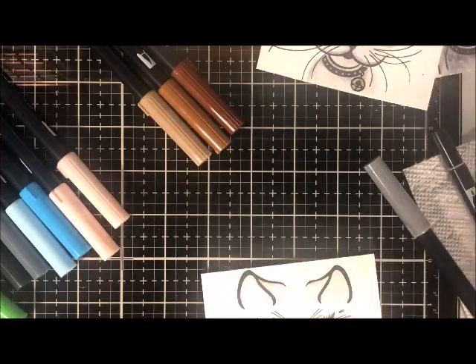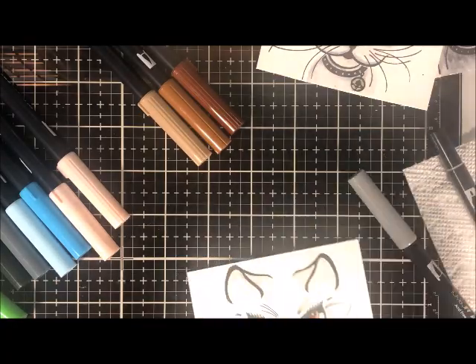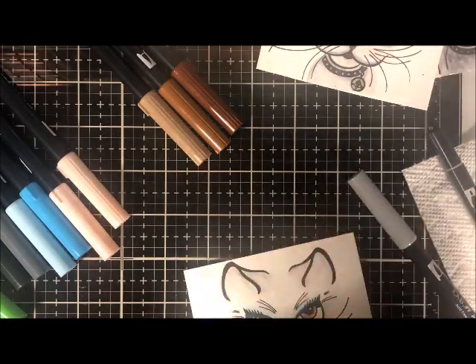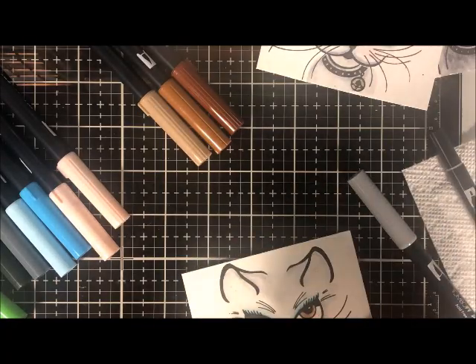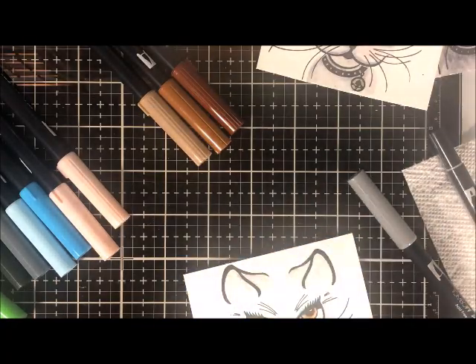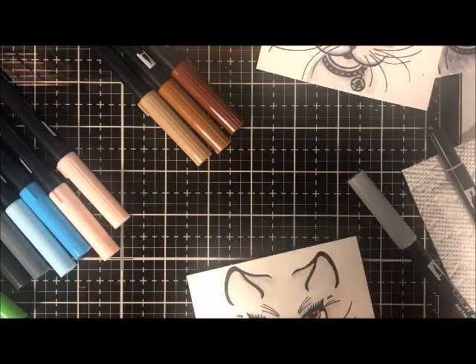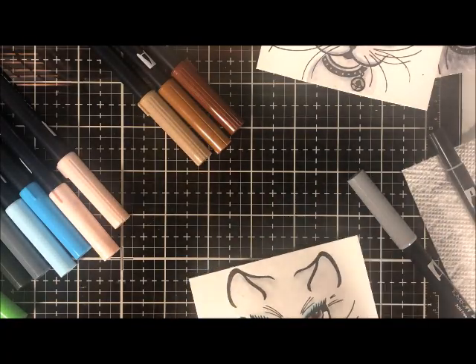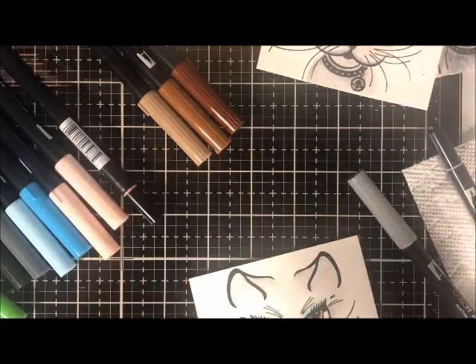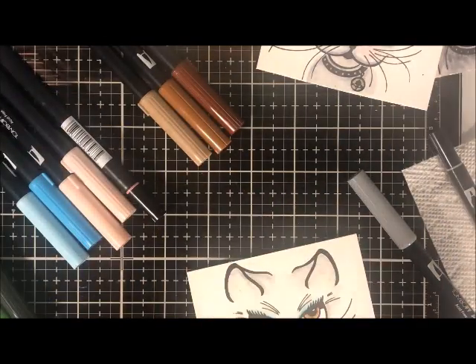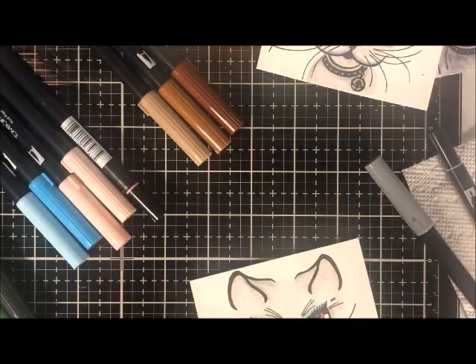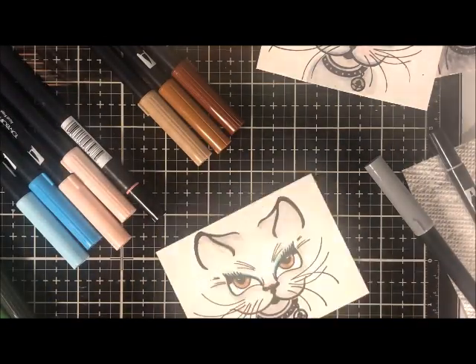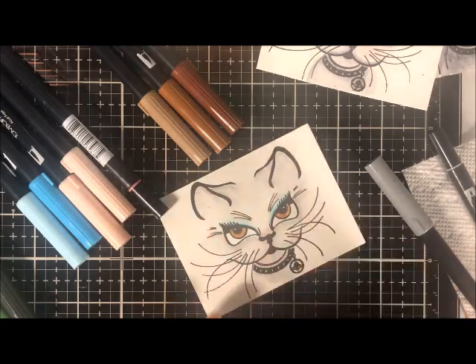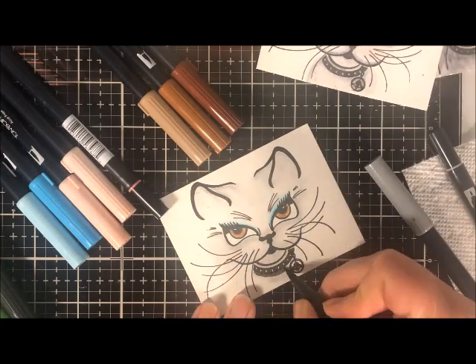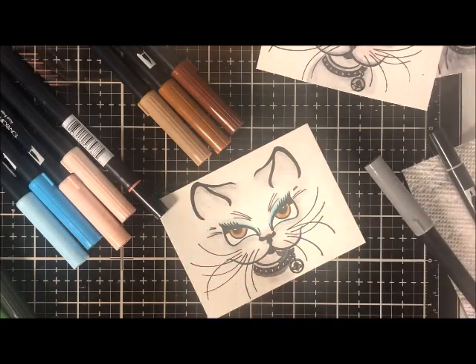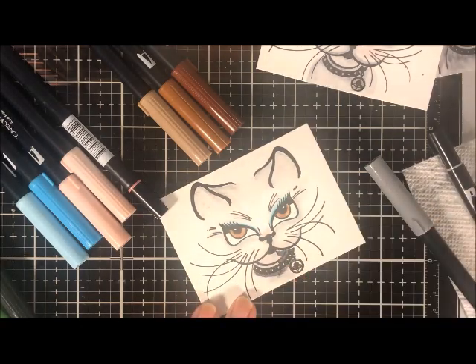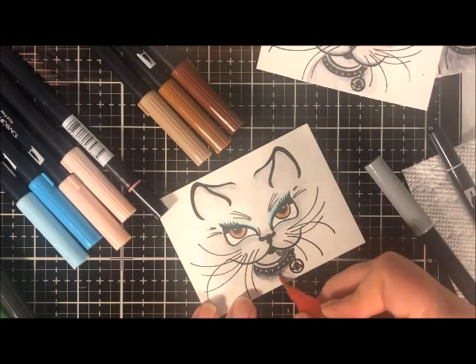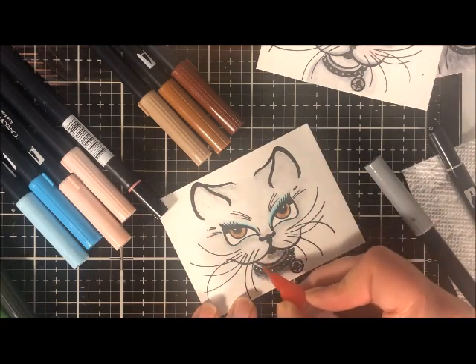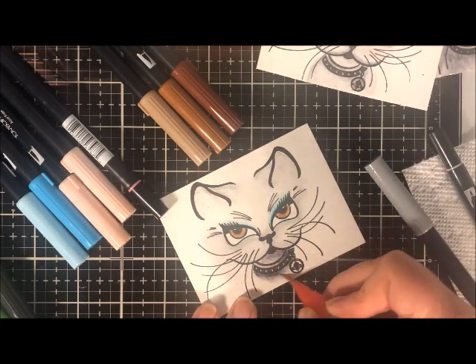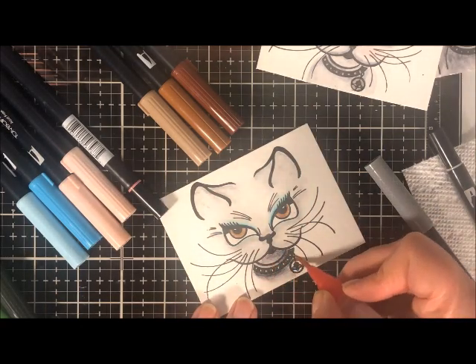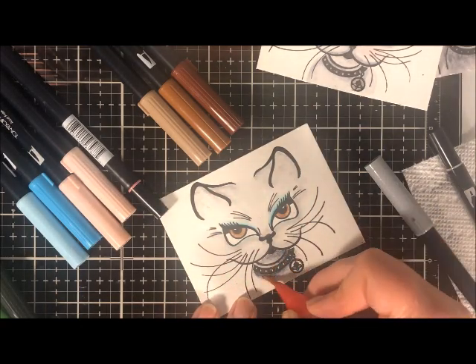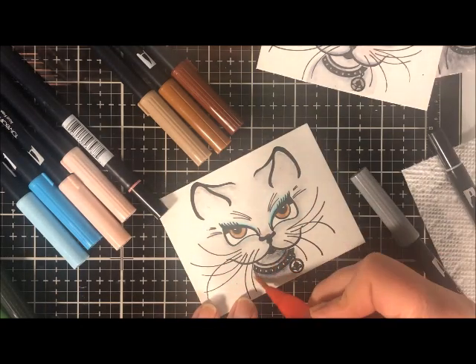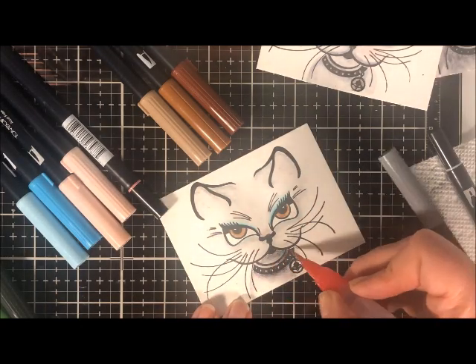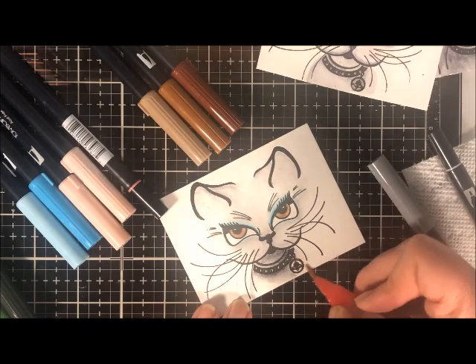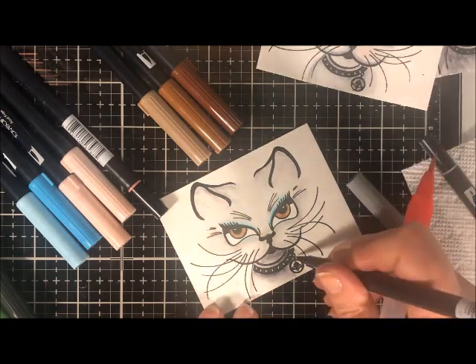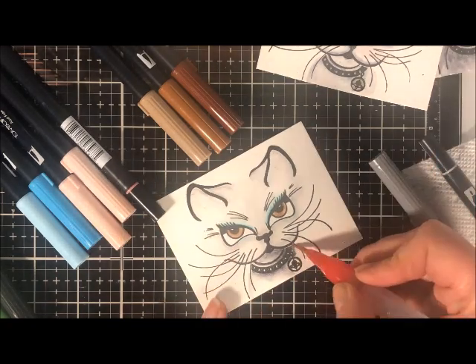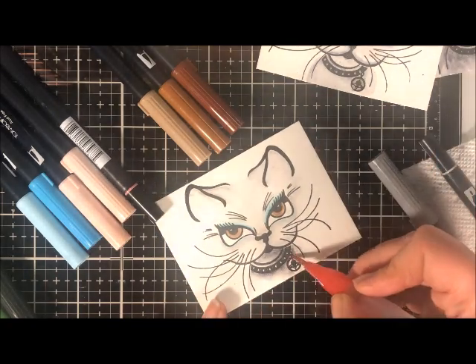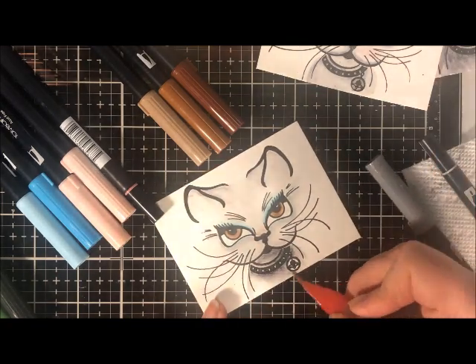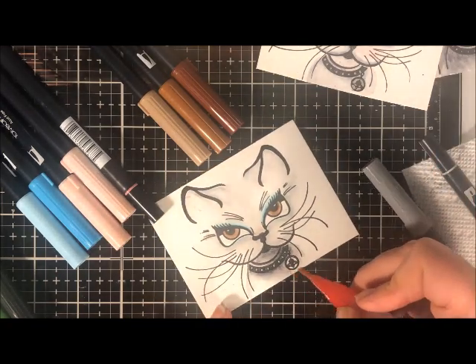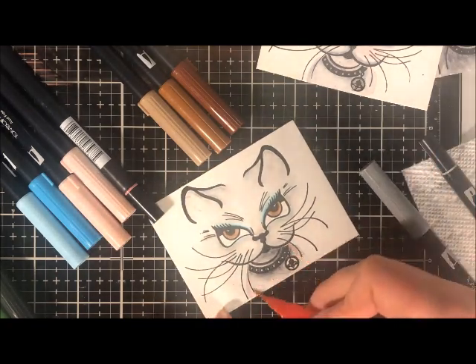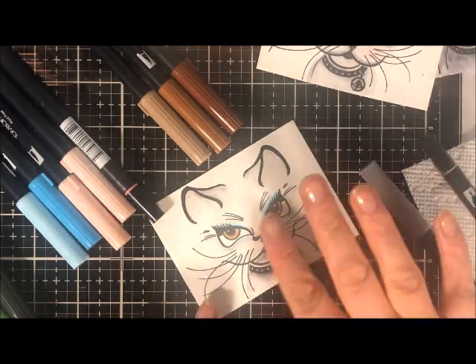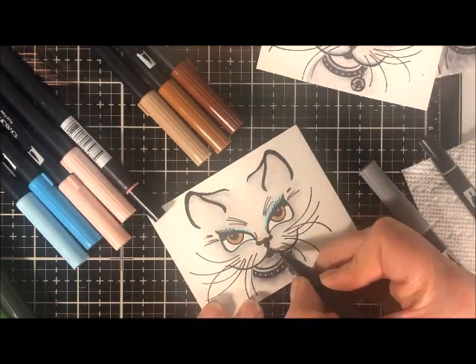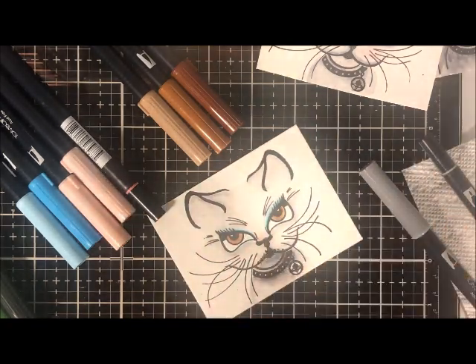This is a really fun stamp to play with. It is from Picket Fence and it's called Sophie Kitten, style number K103. Sophie Kitten is really fun to play with. I'm going to color her in purple as well and put that in this video too.